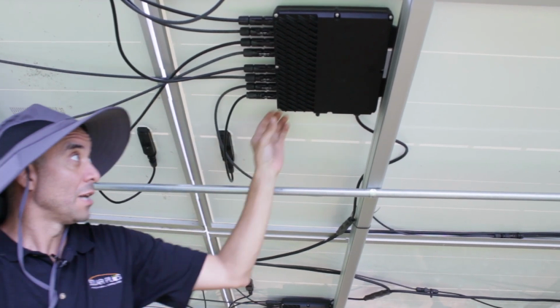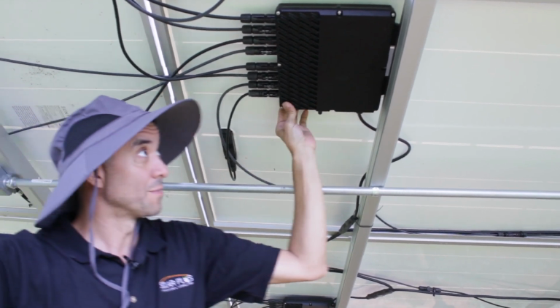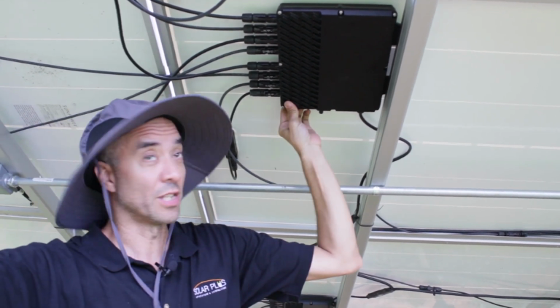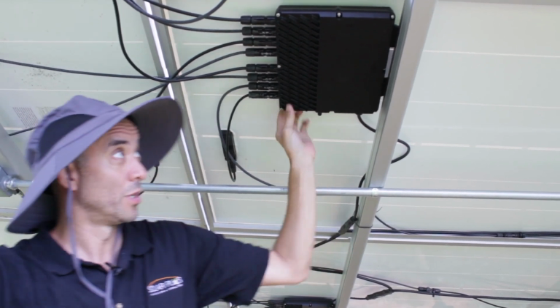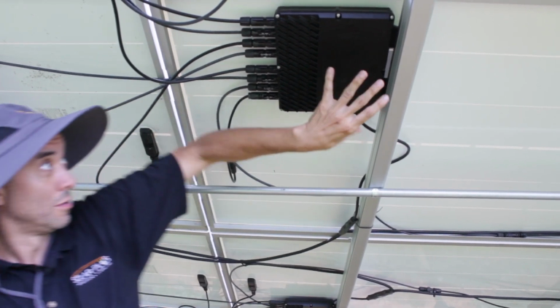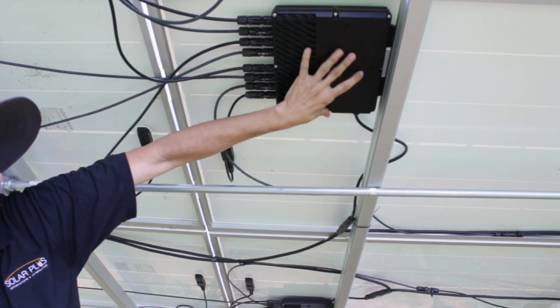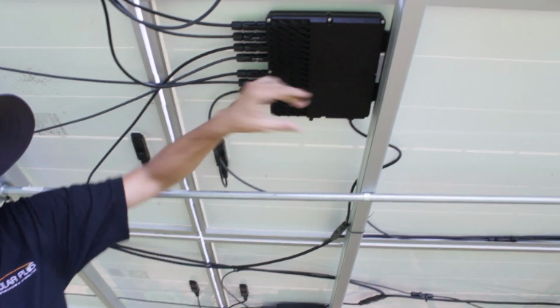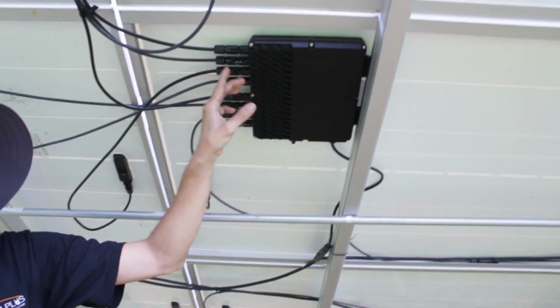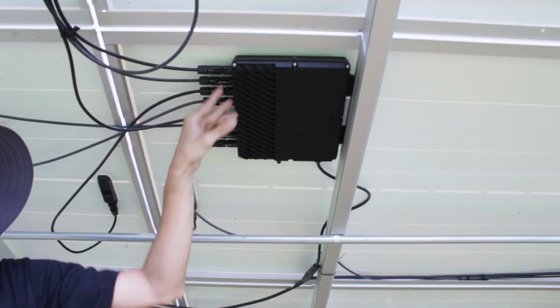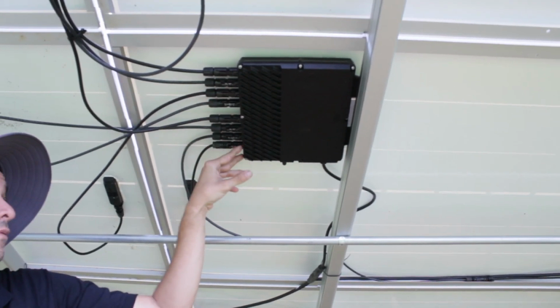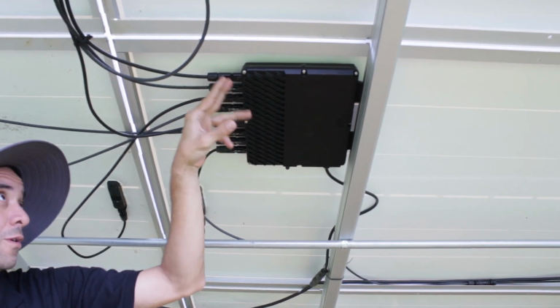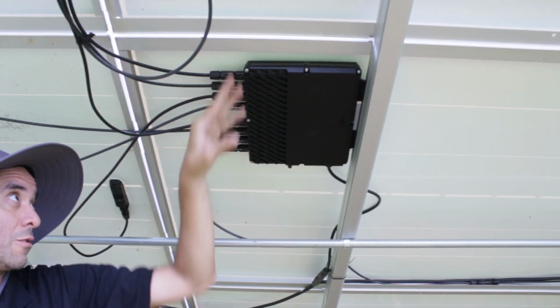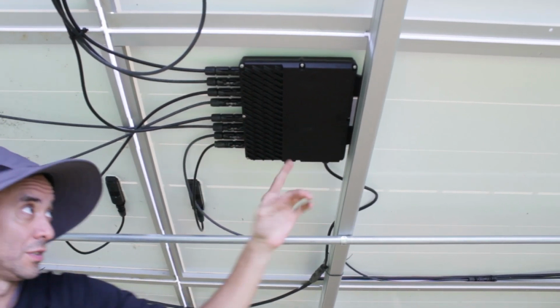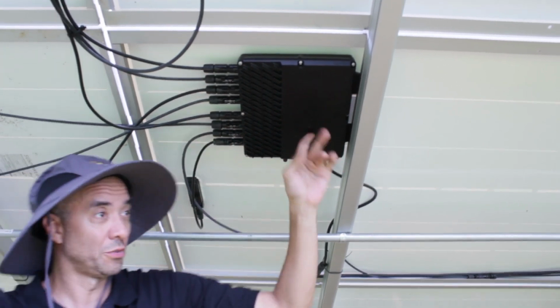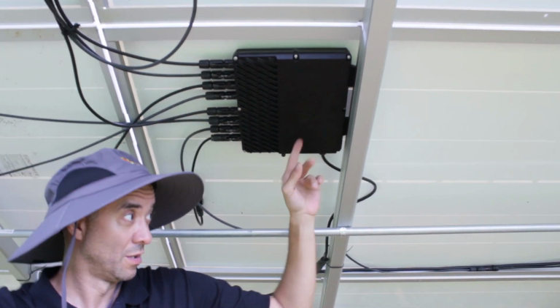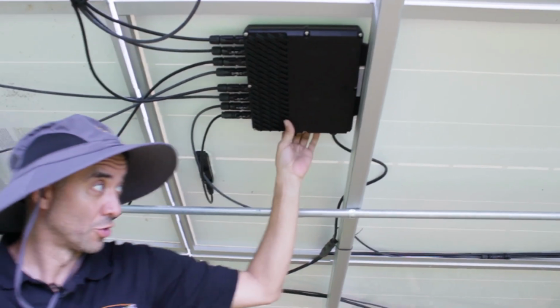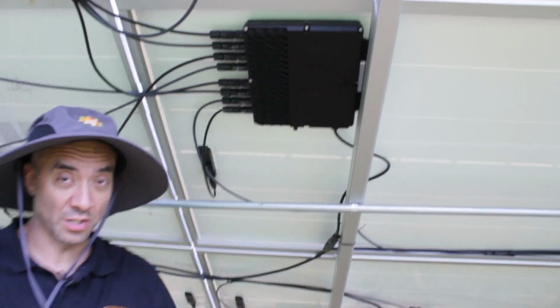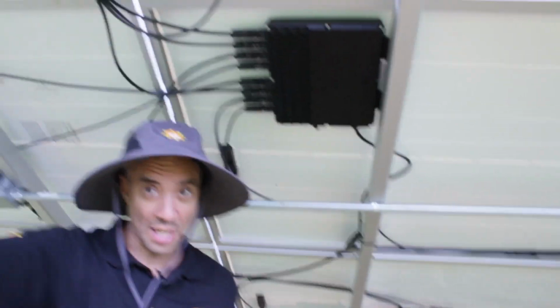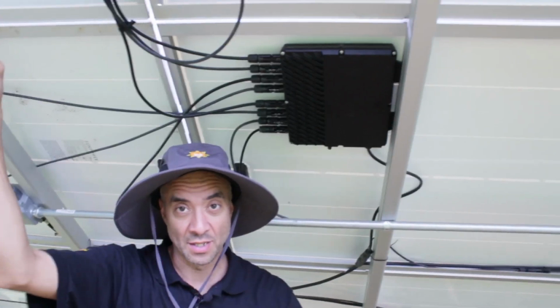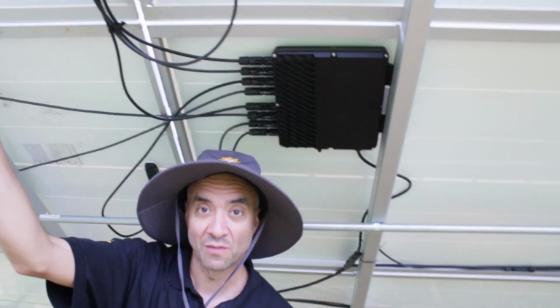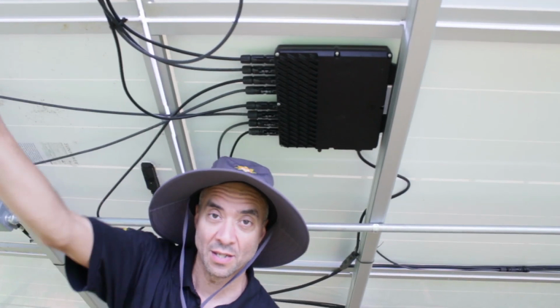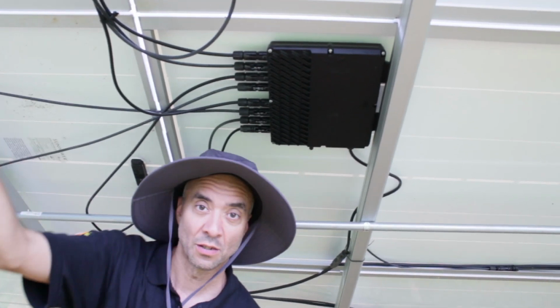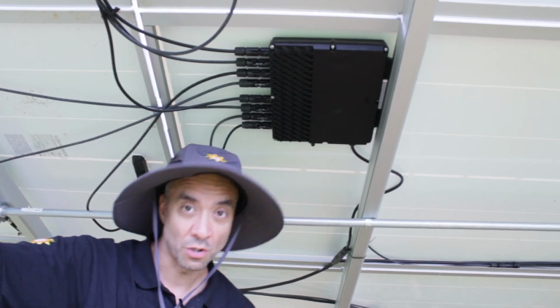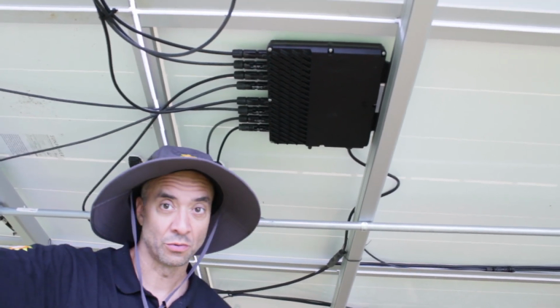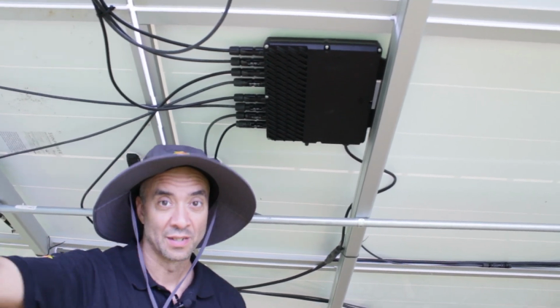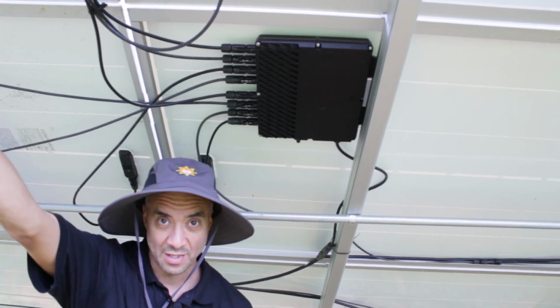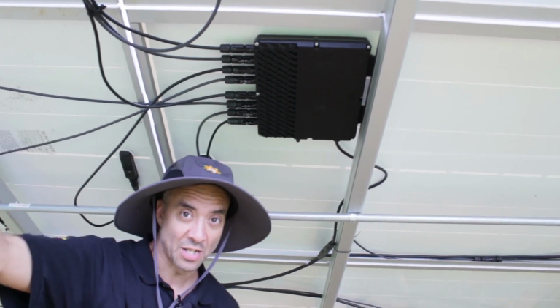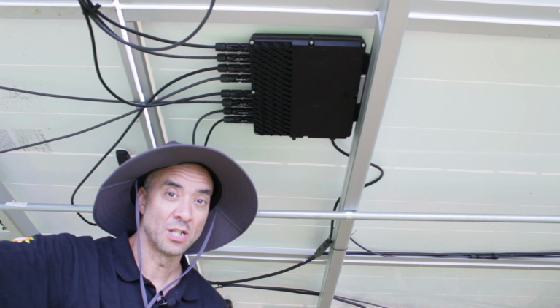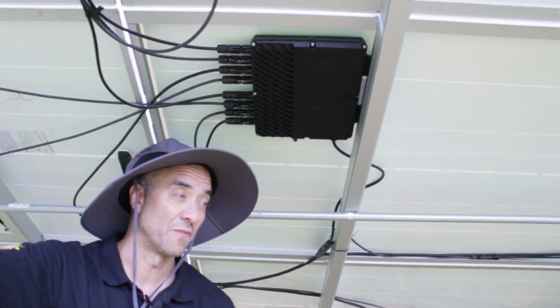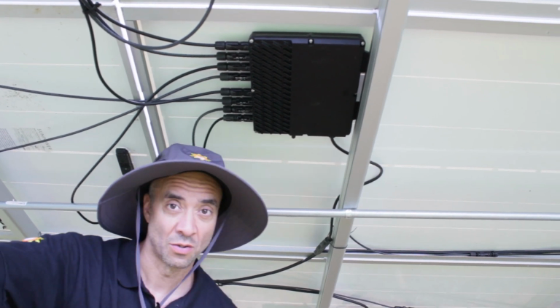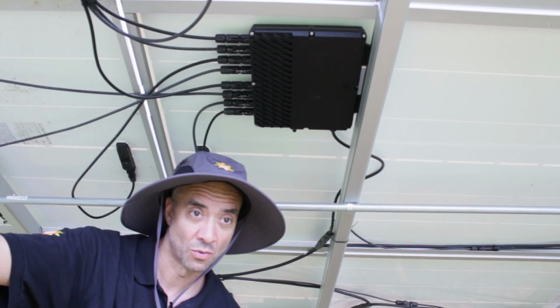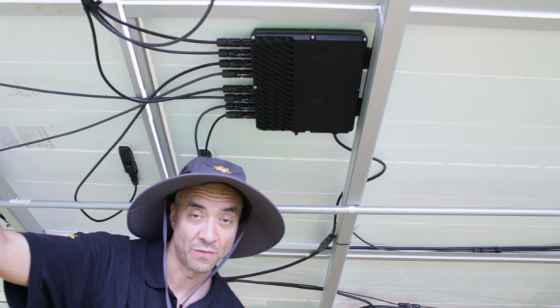AP Systems put out the QS1, with the advantage being that we can plug four solar panels into one unit. For the customer, that means you have fewer things that can go wrong, fewer things that could potentially need to be fixed or malfunction.